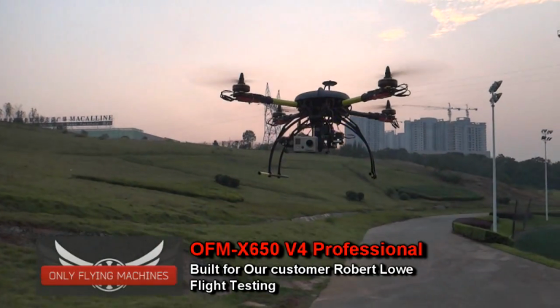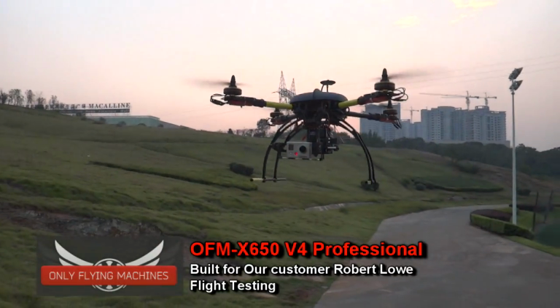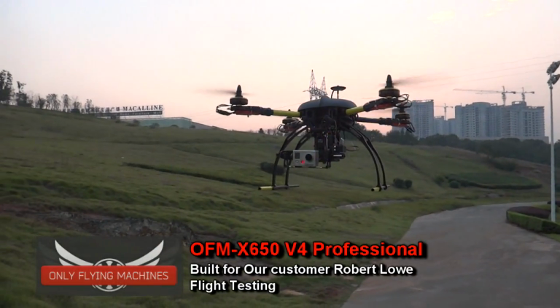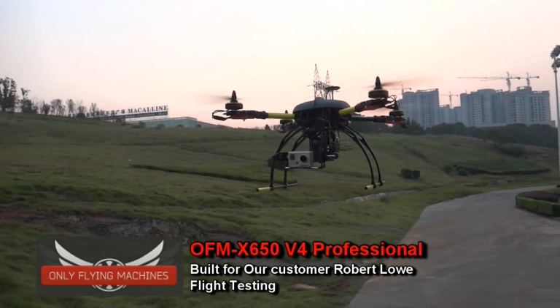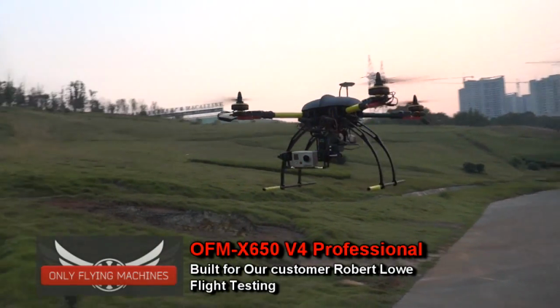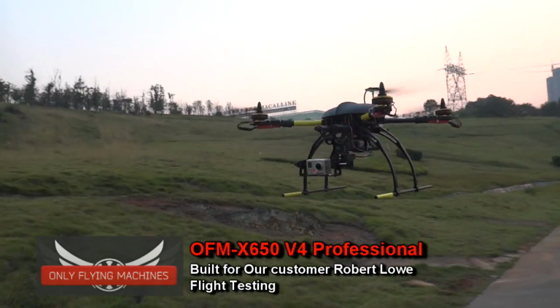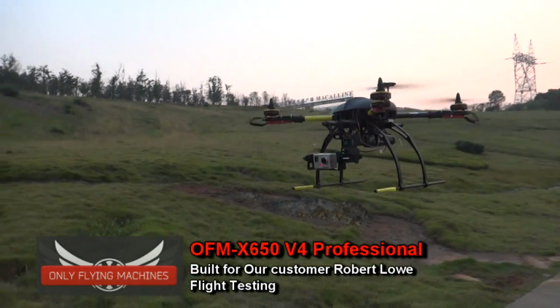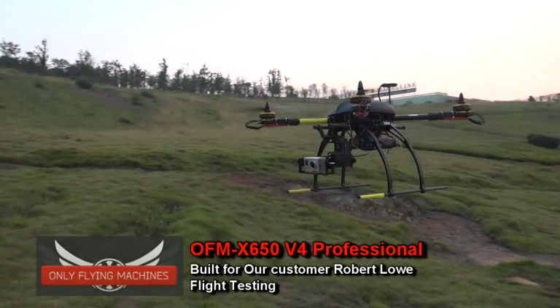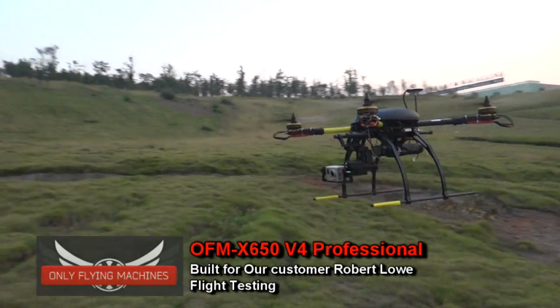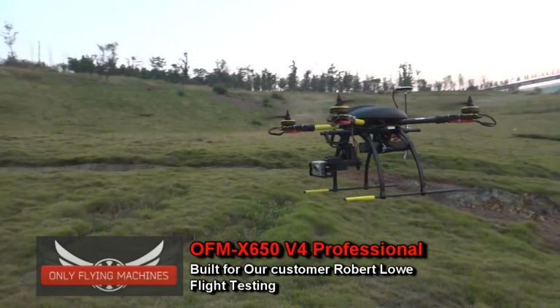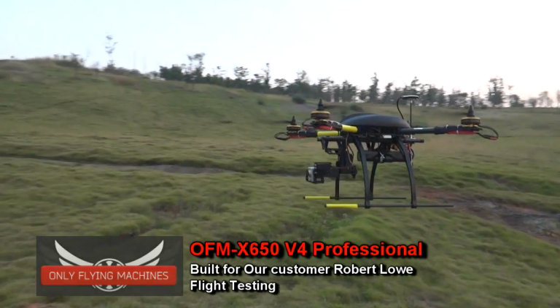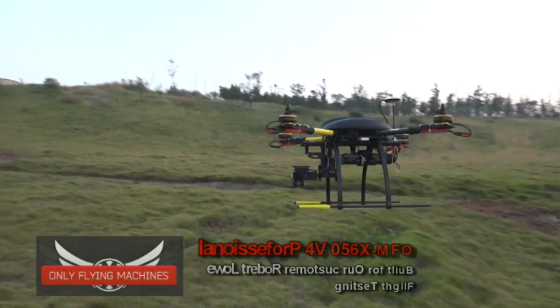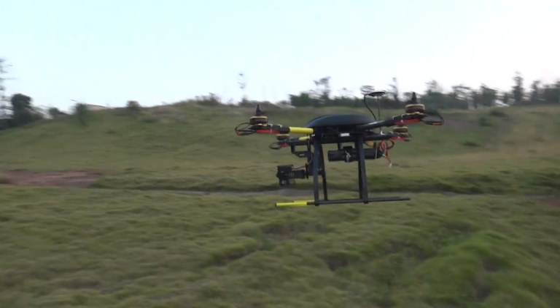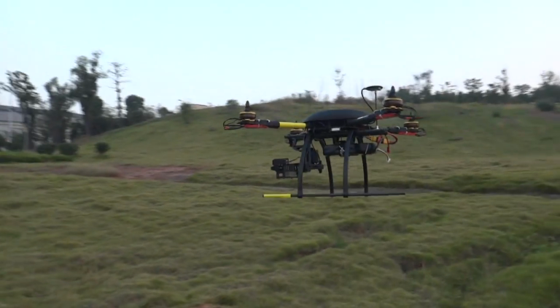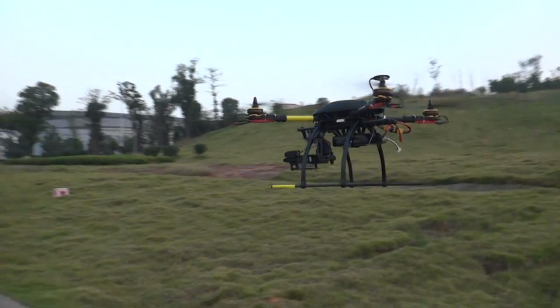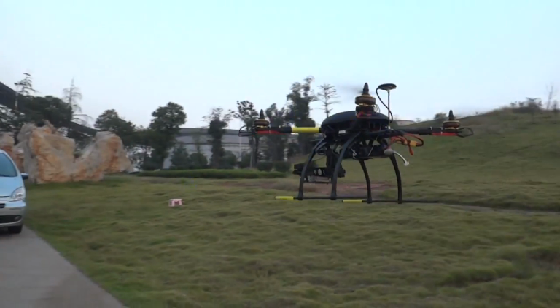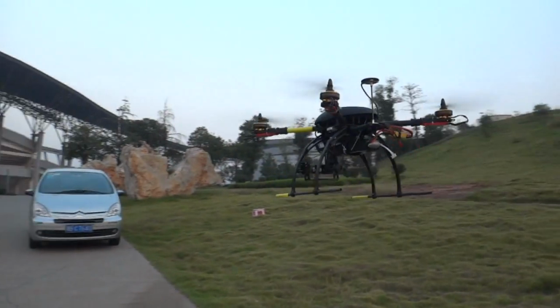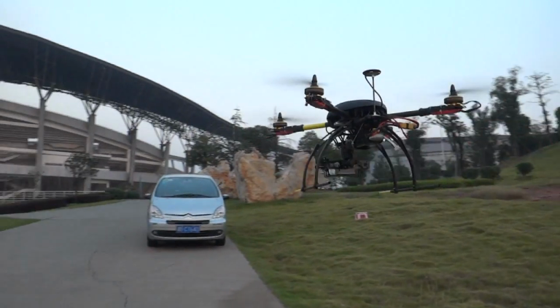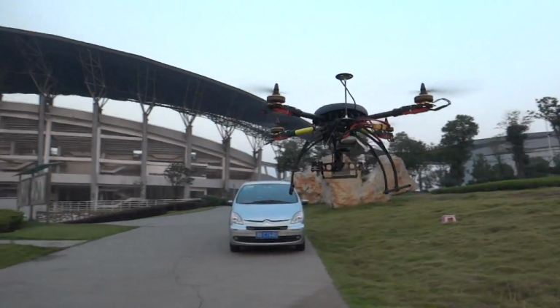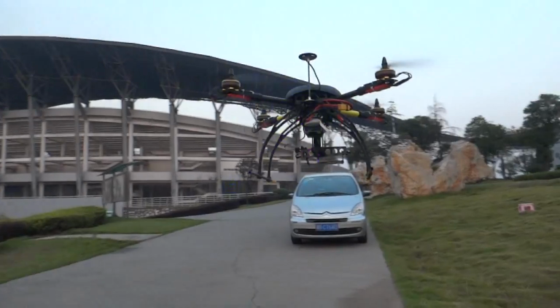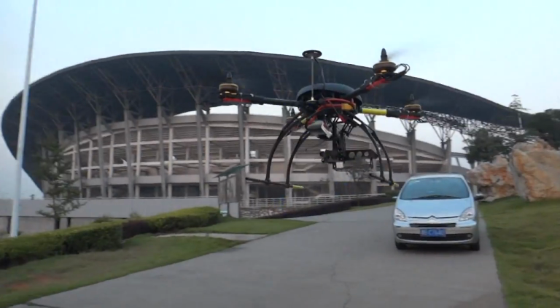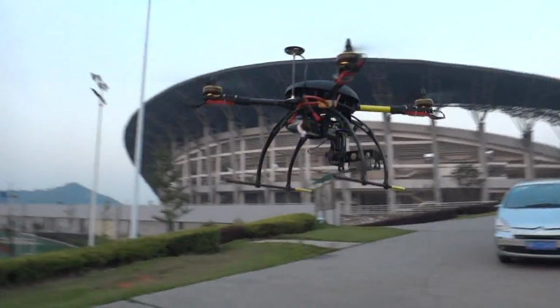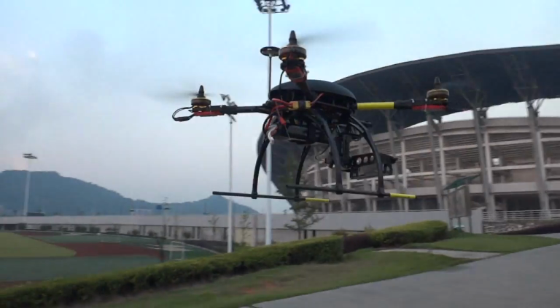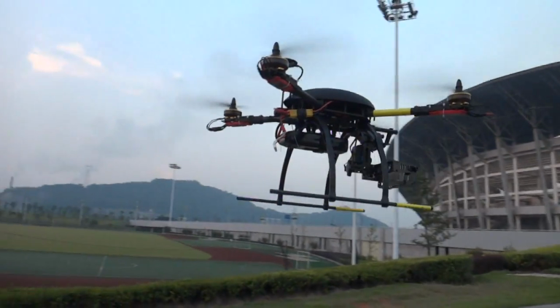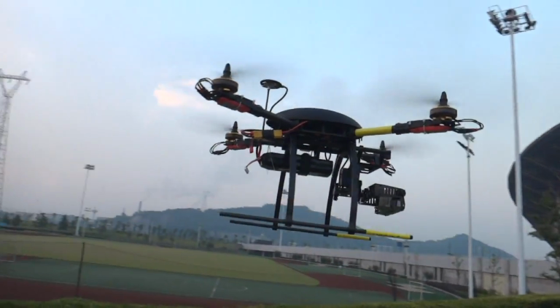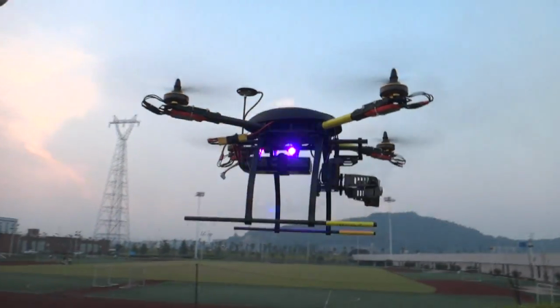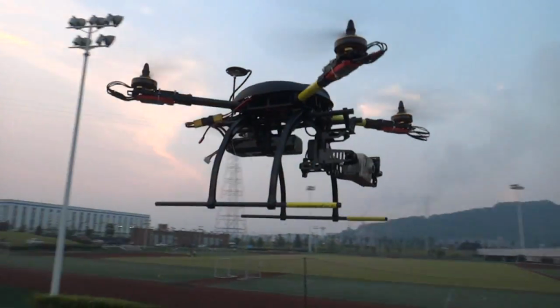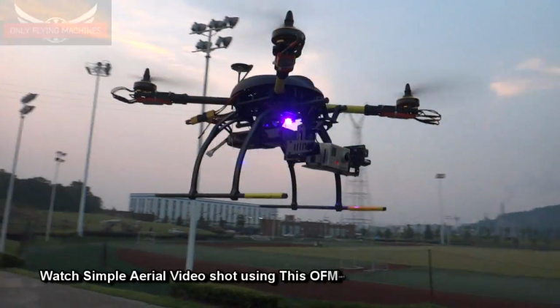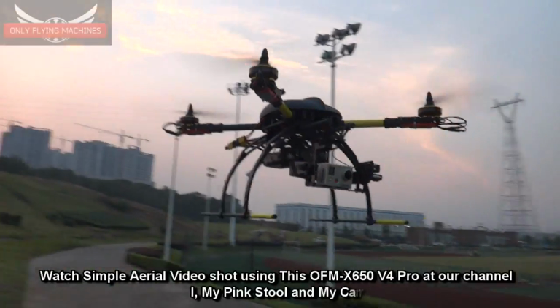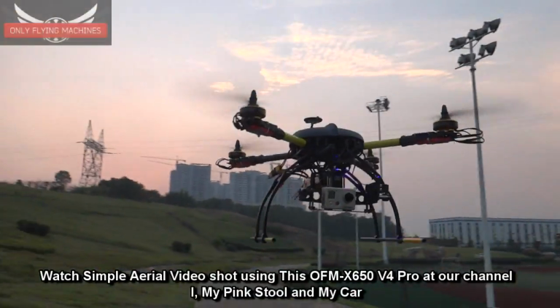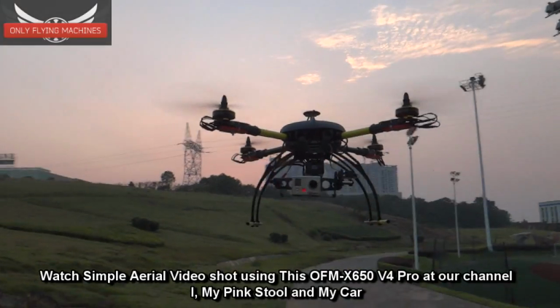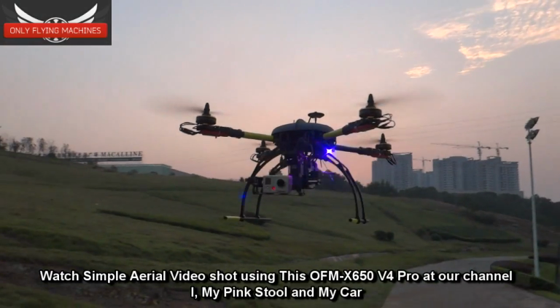Hello Robert, this is your machine made in flight. We're testing it on GPS position hold mode, and the video it's shooting is called 'my pink stool and my car' — or maybe 'me, my pink stool, and my car.'